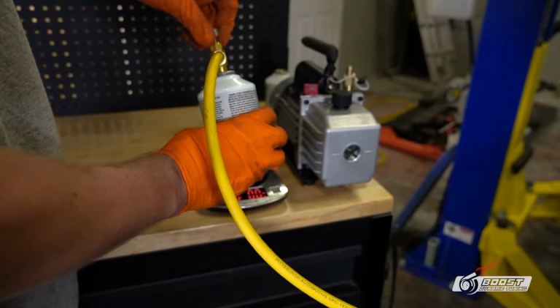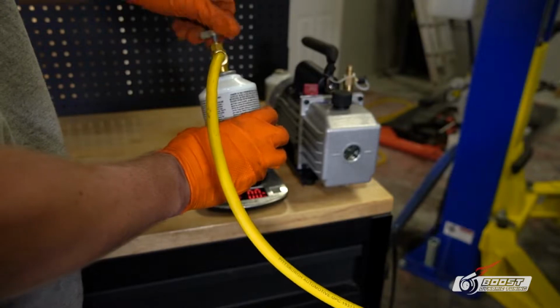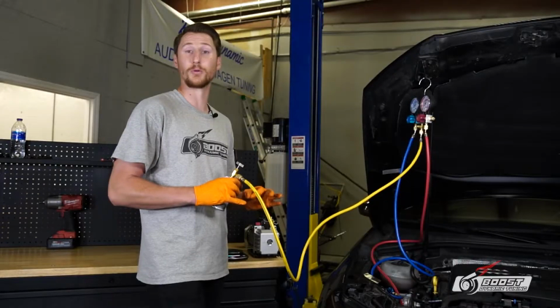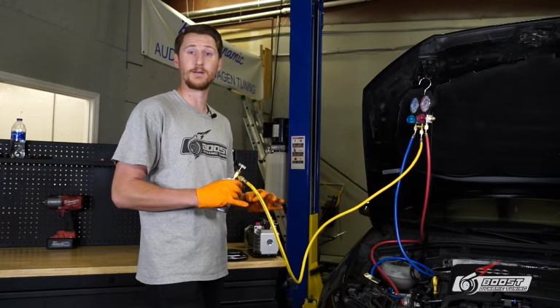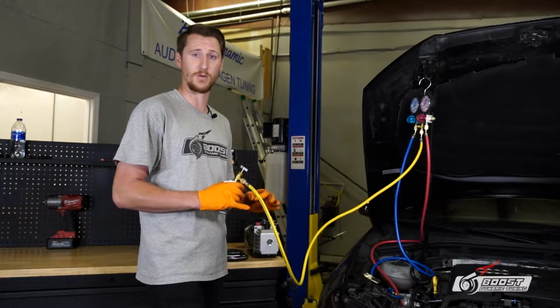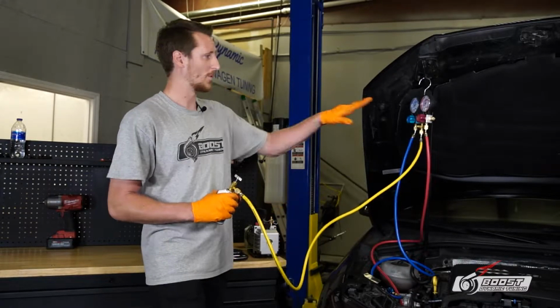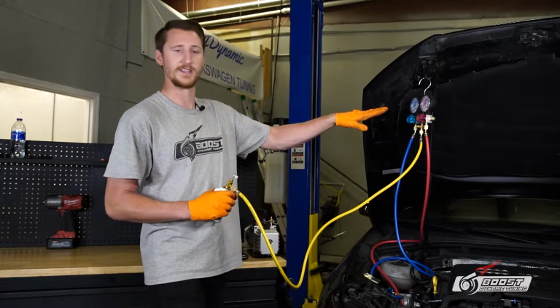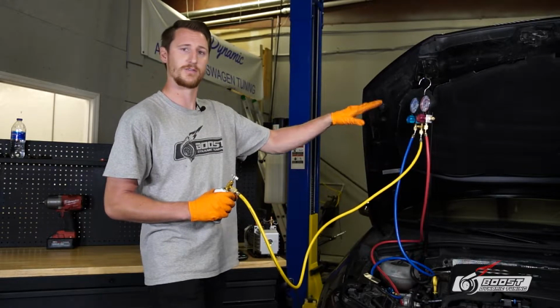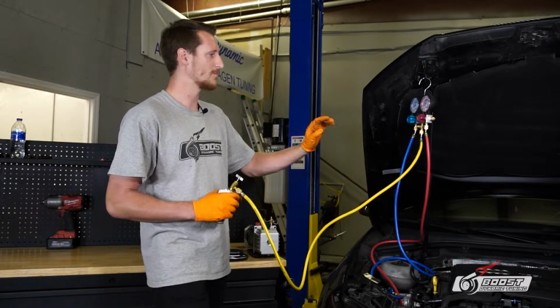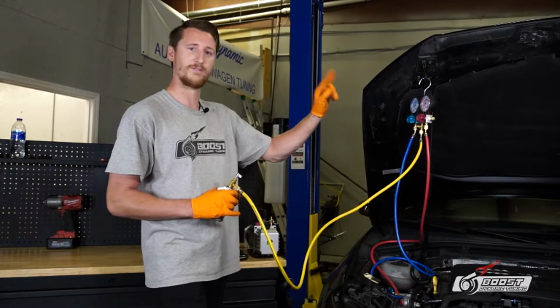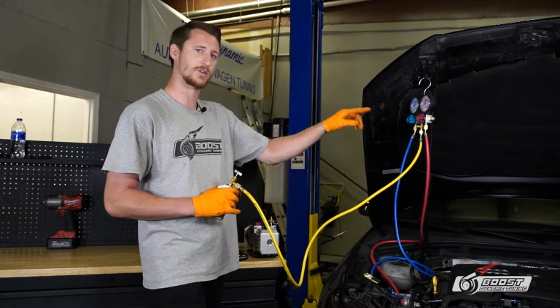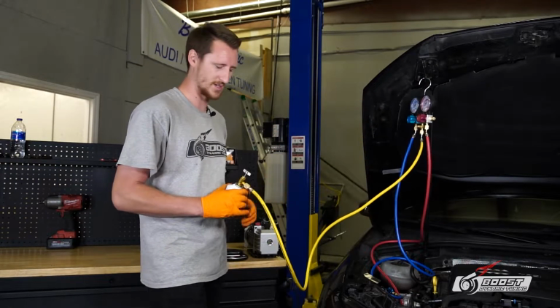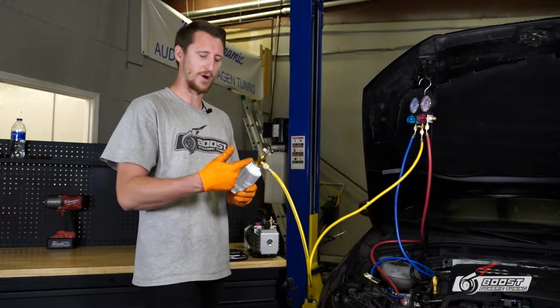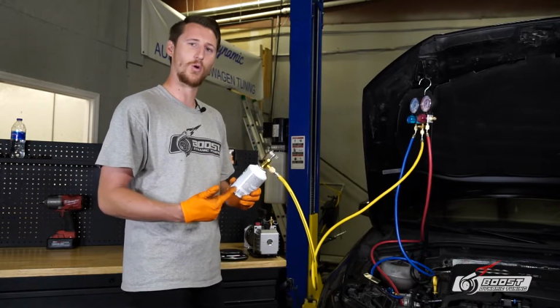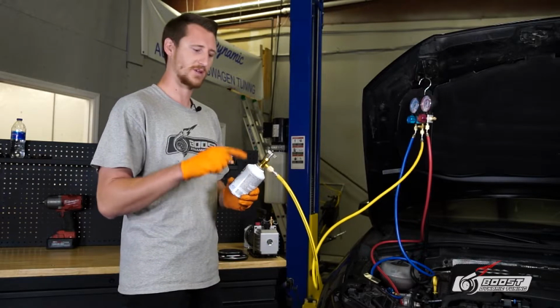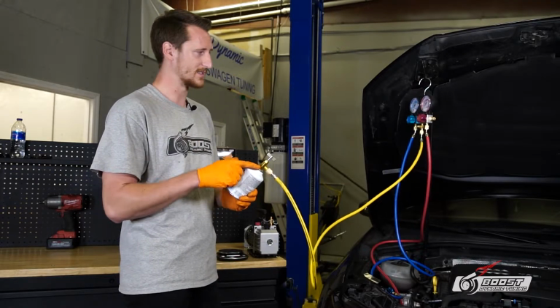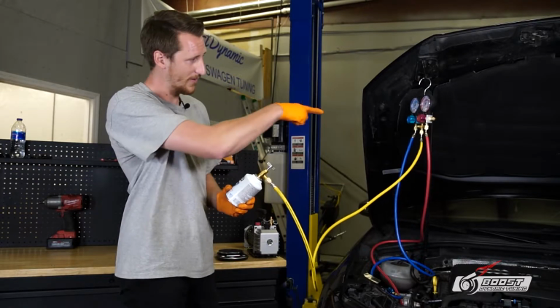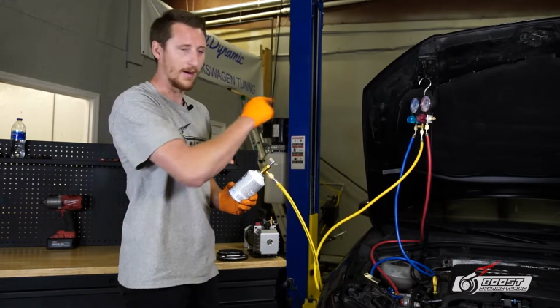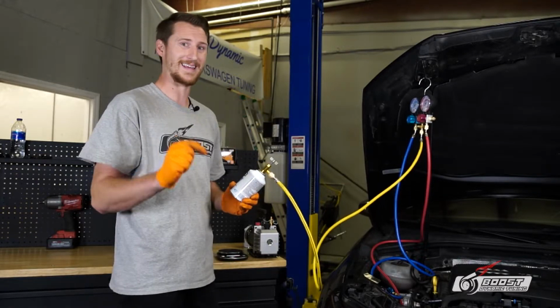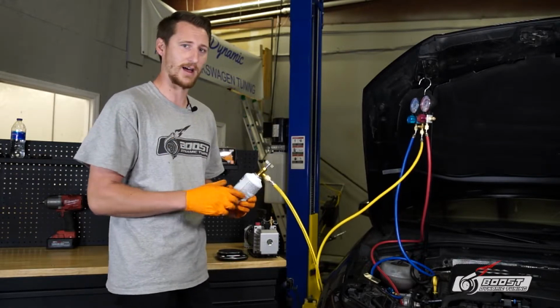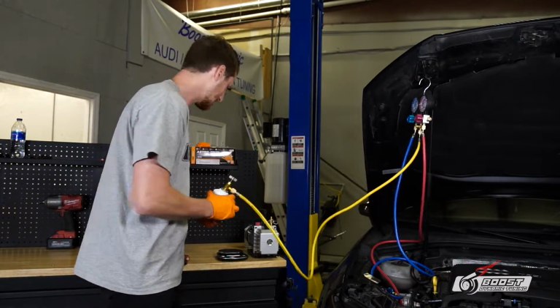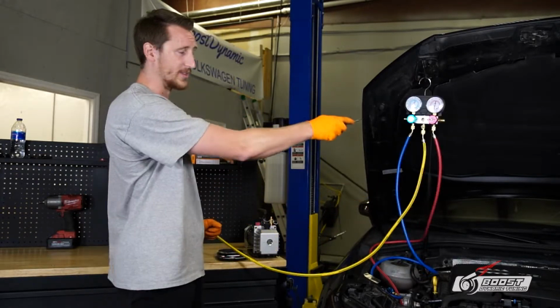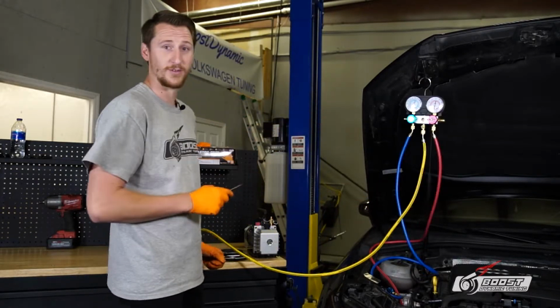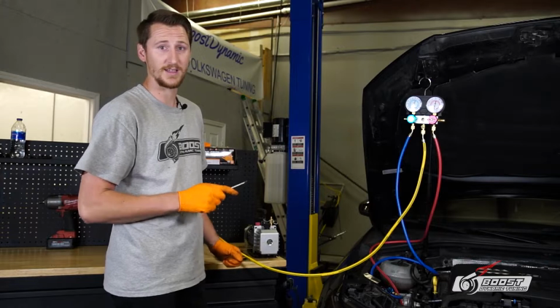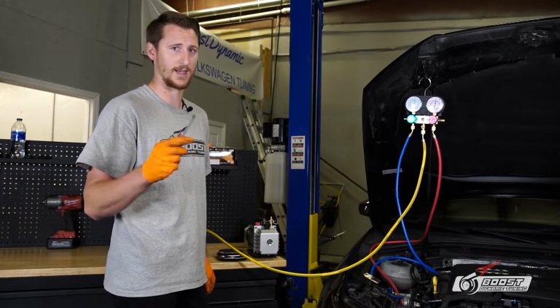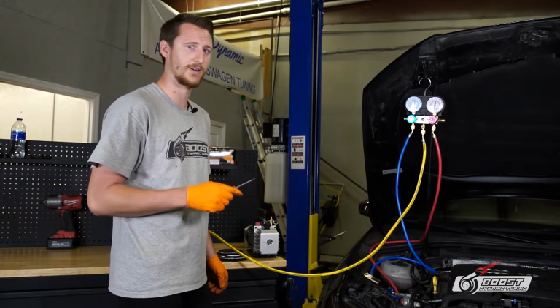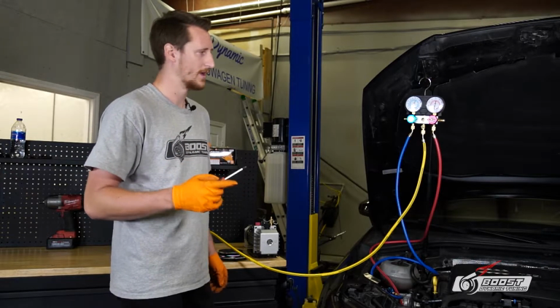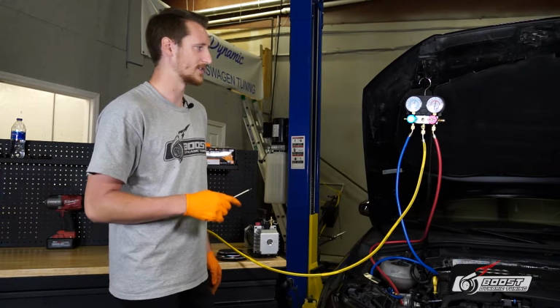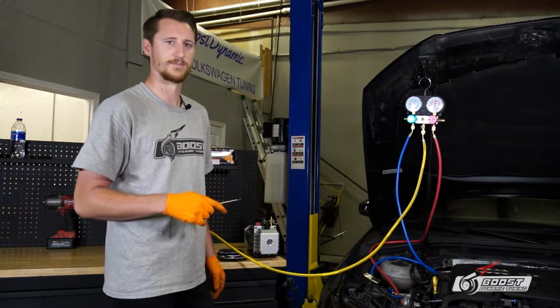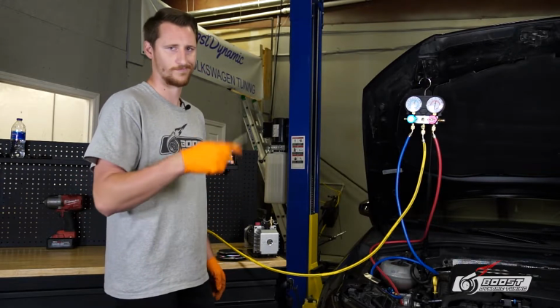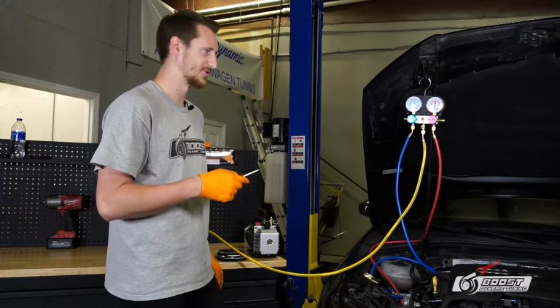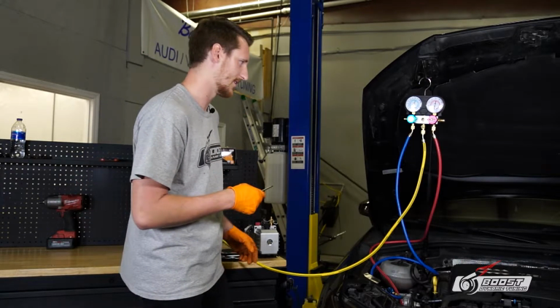To reiterate what's going on: we have the gauges under a vacuum, both valves are closed. We've punctured a hole so the refrigerant is accessible, and we need to get the air out of the line. Point this away from your face — it can be dangerous and you're not supposed to release it into the air.